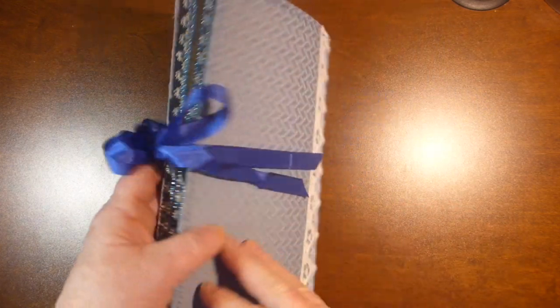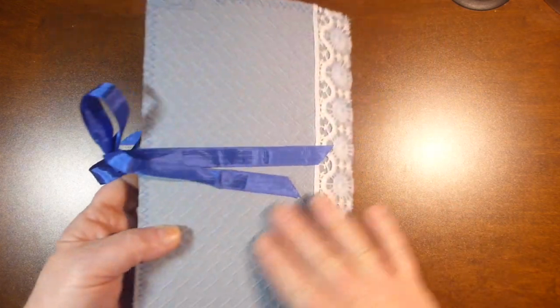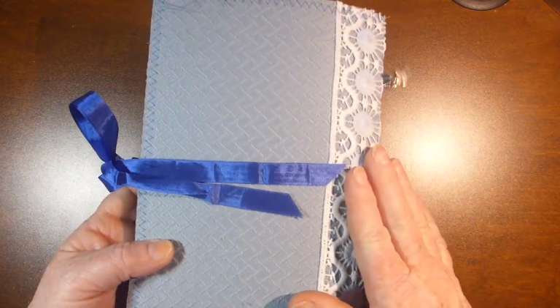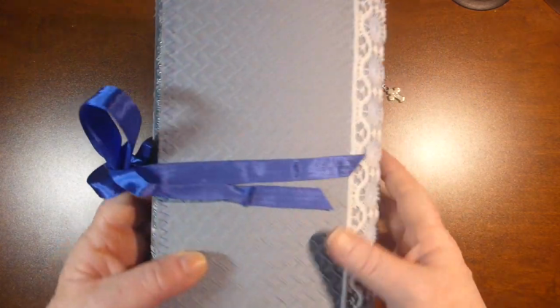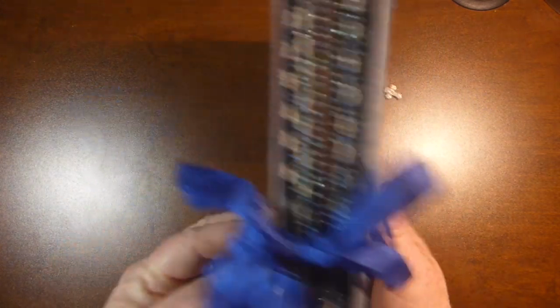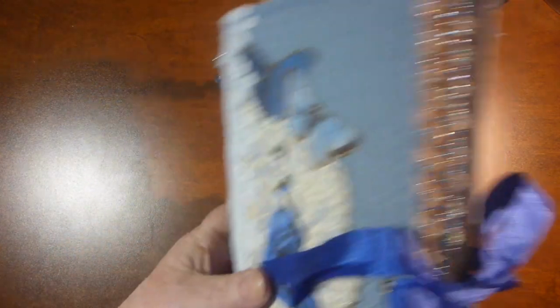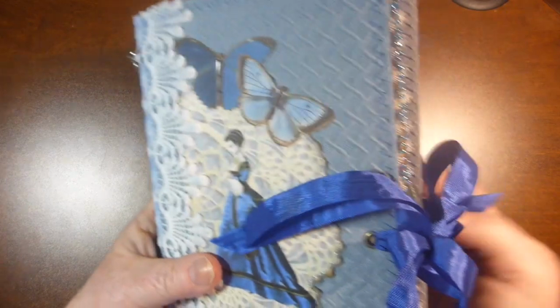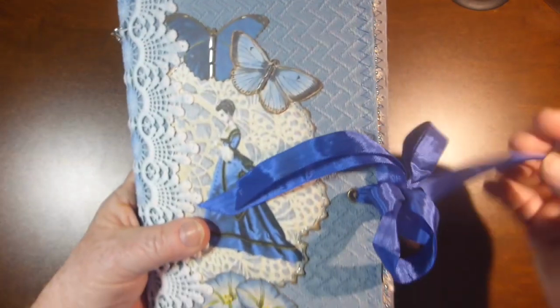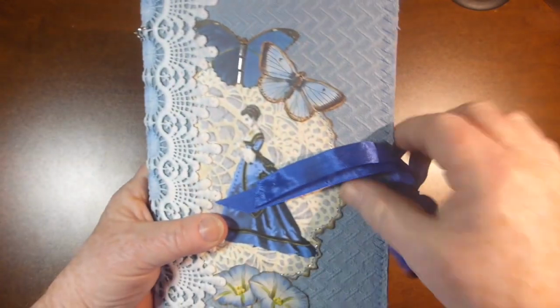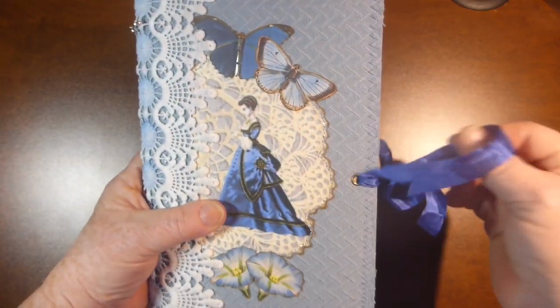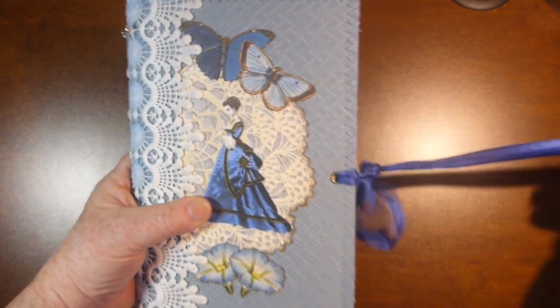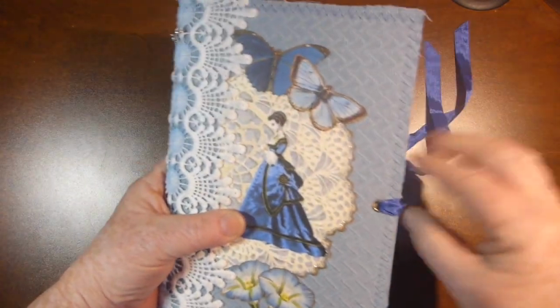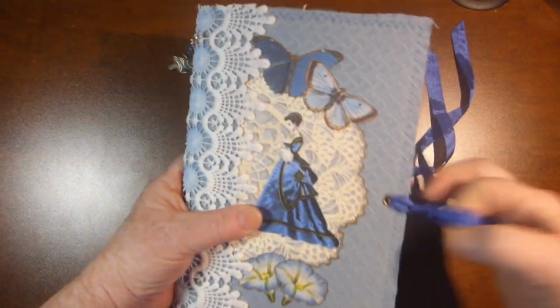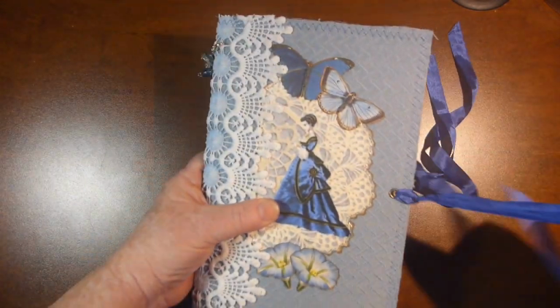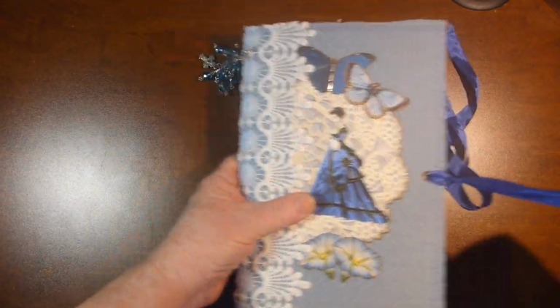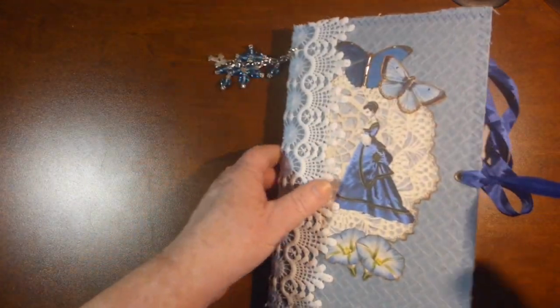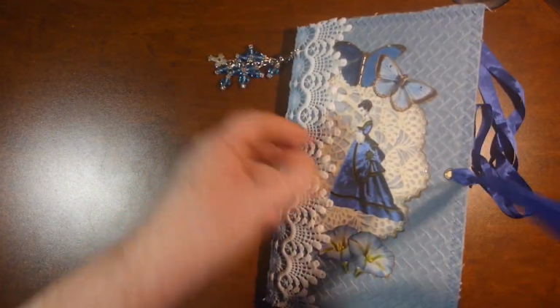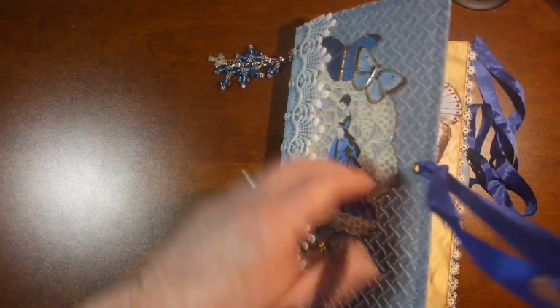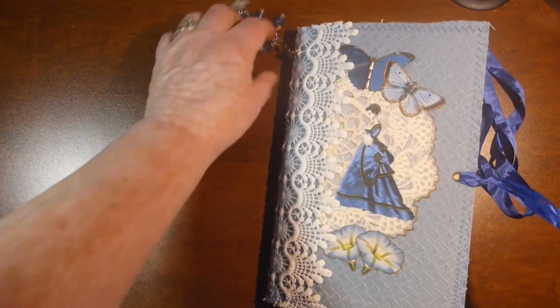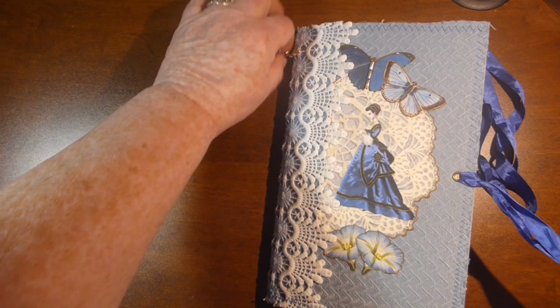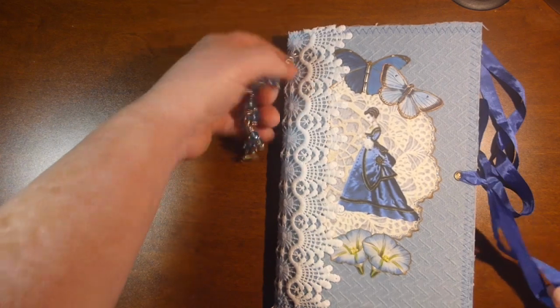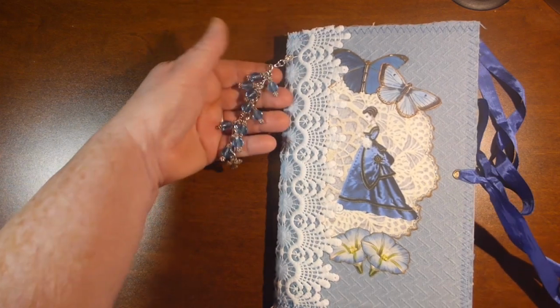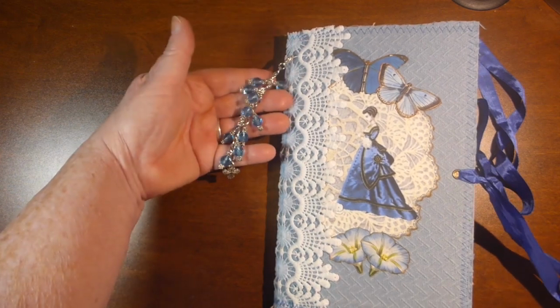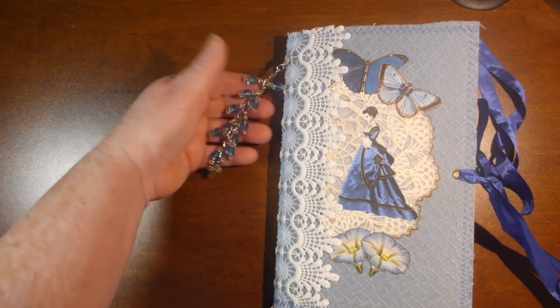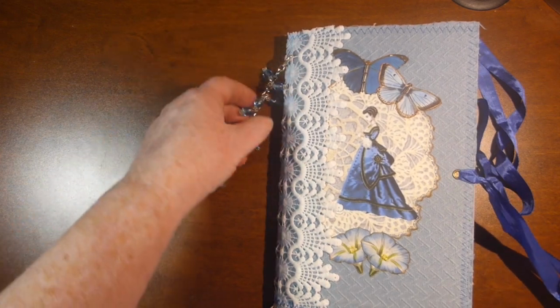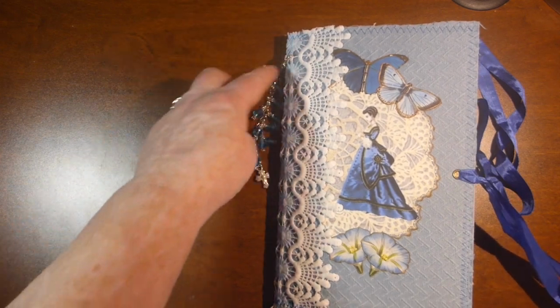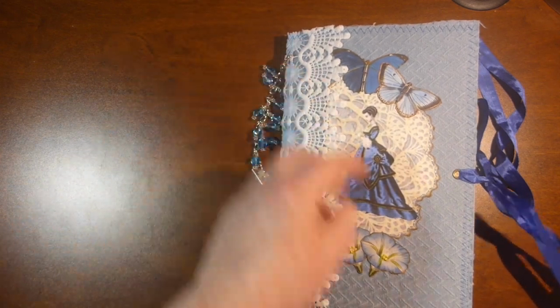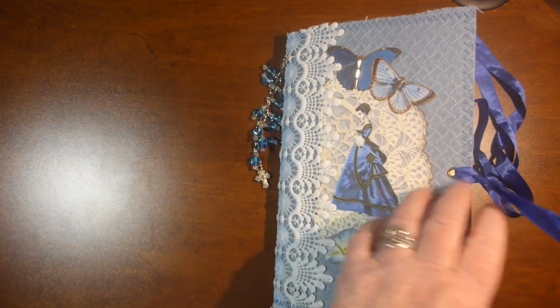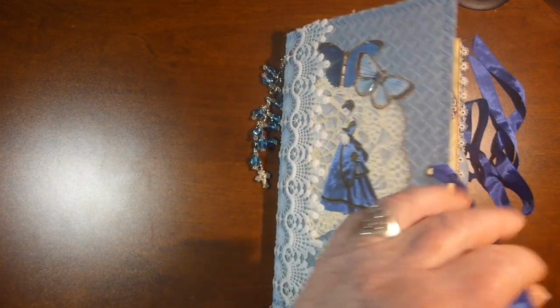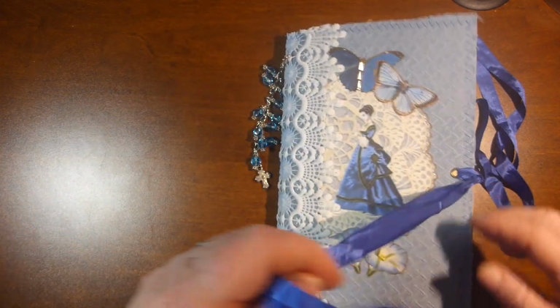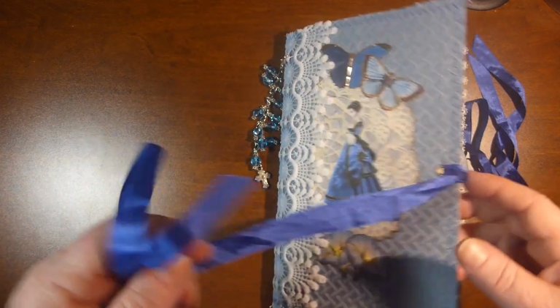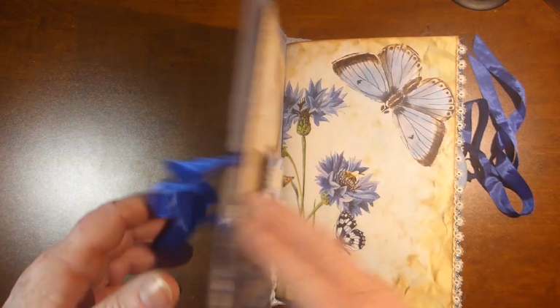The back is just plain. The closure is just some seam binding. The tassel can come off if you want — it's just hooked on with a lobster claw.